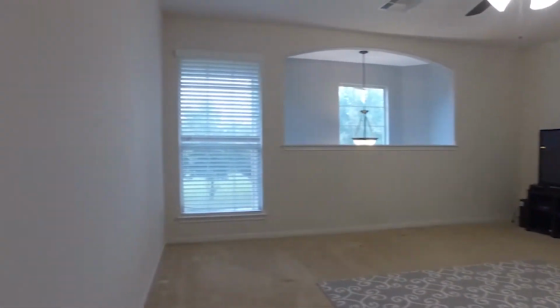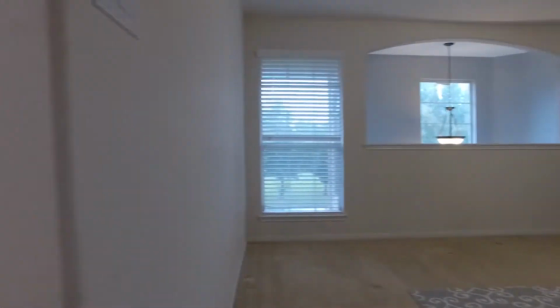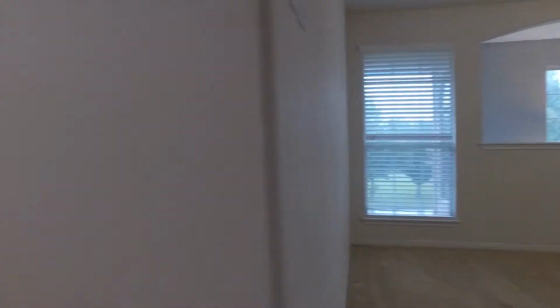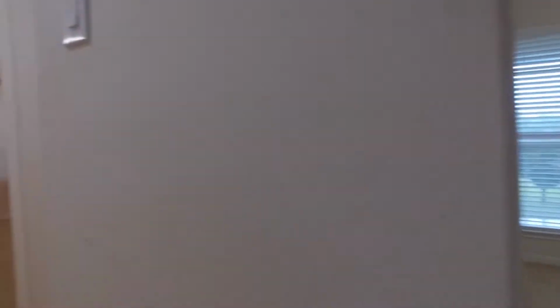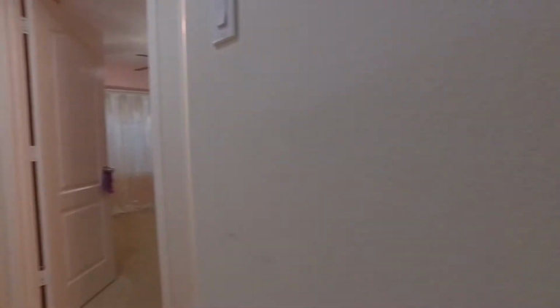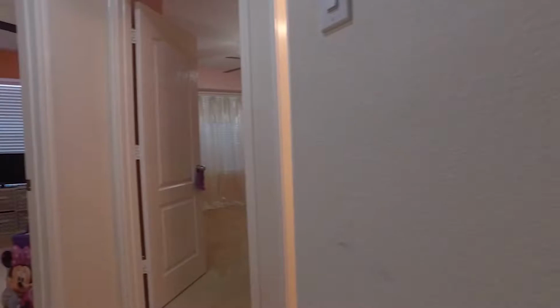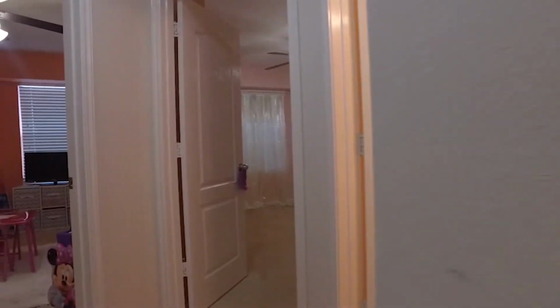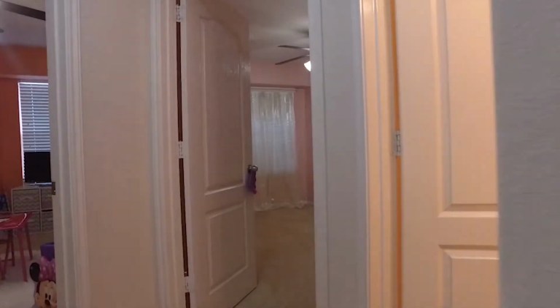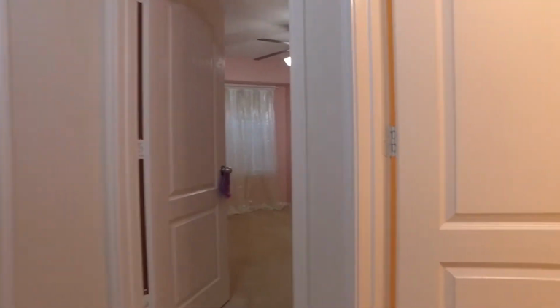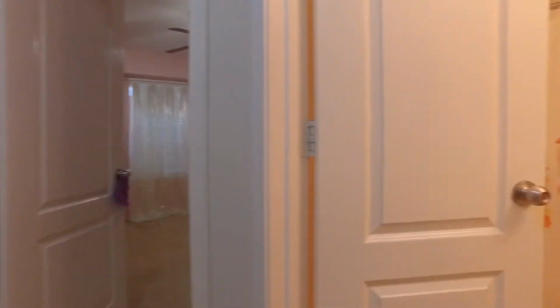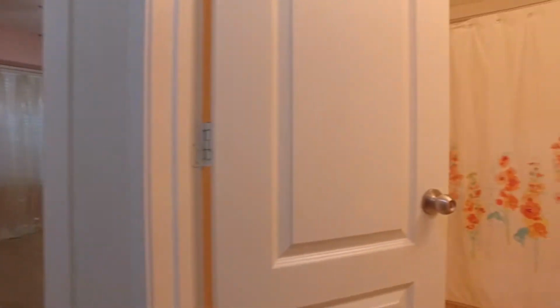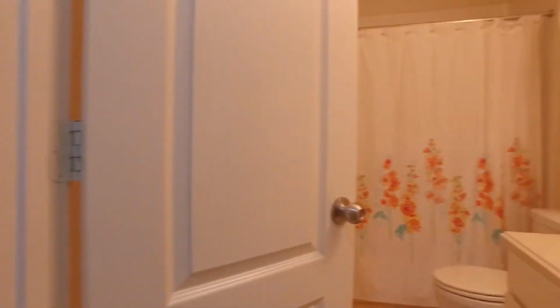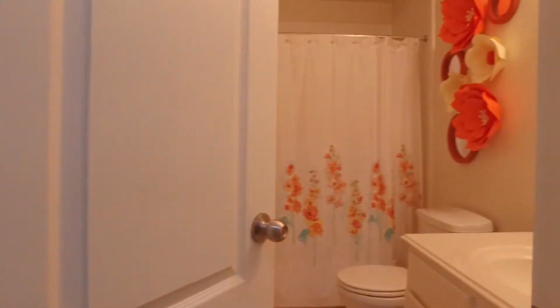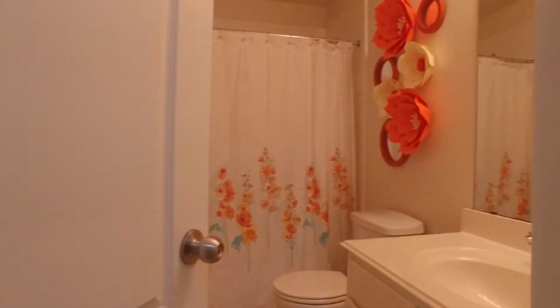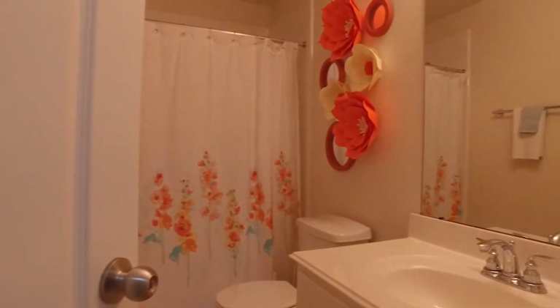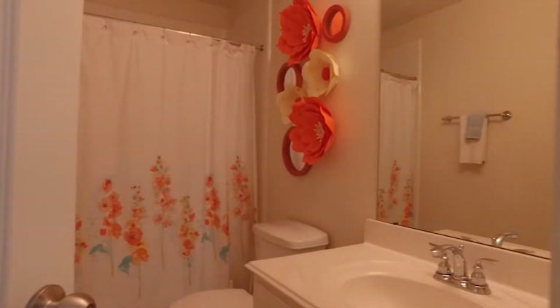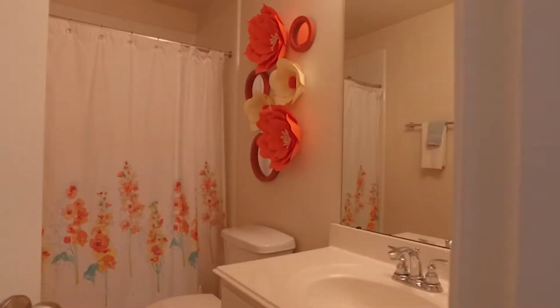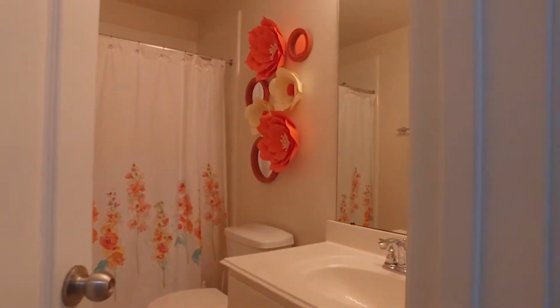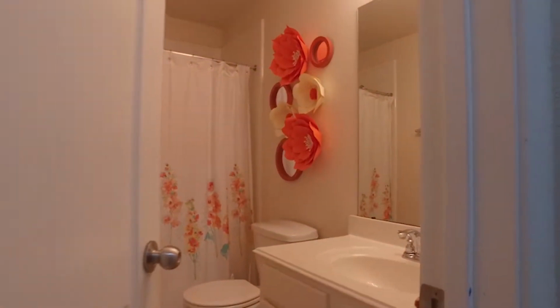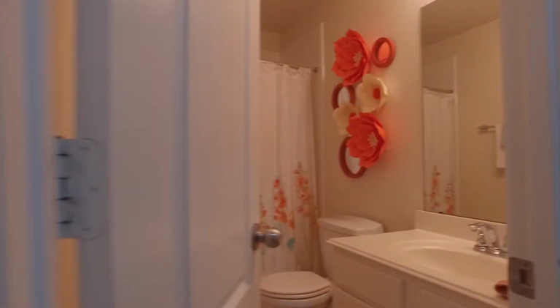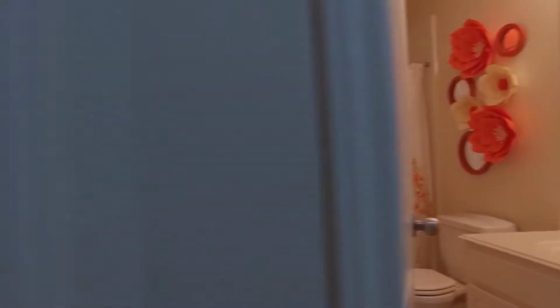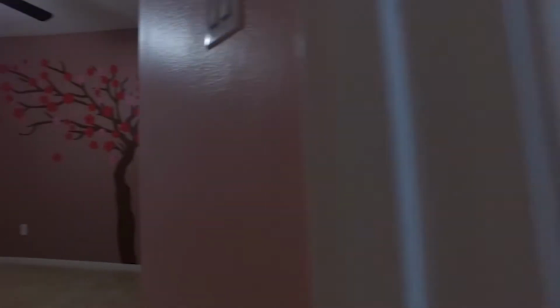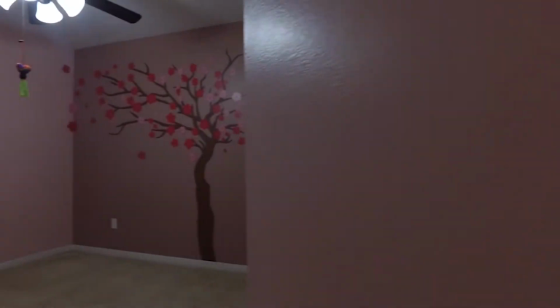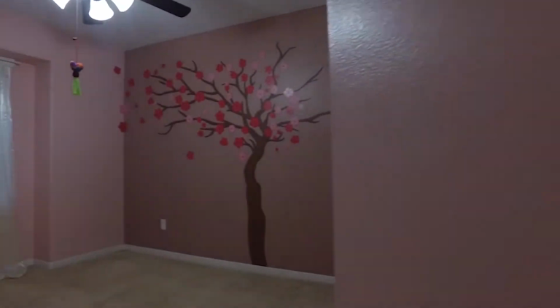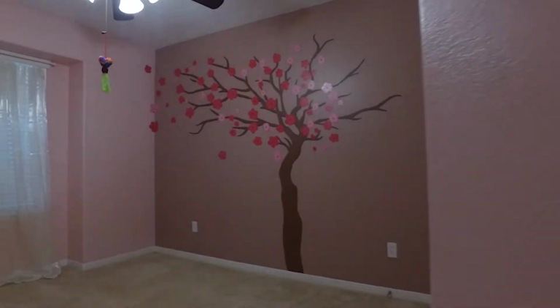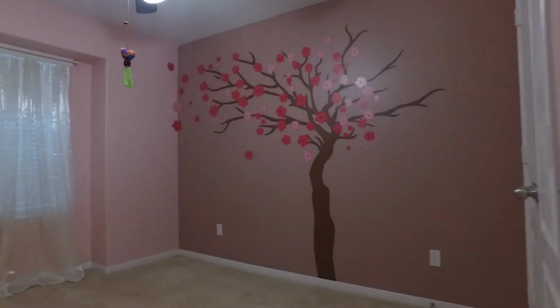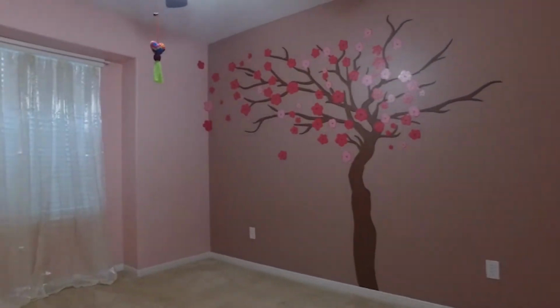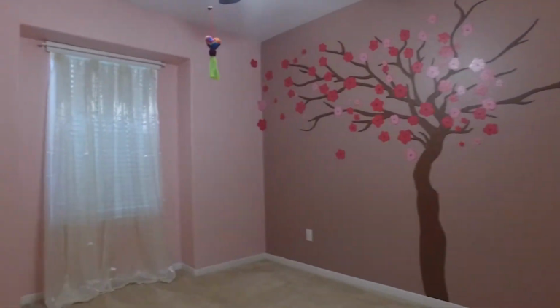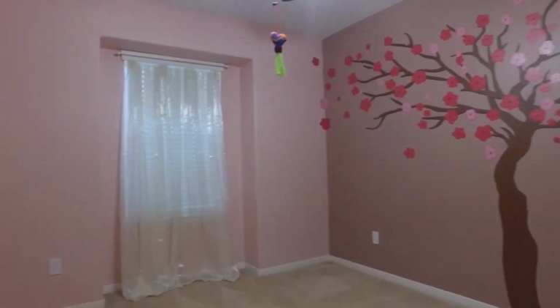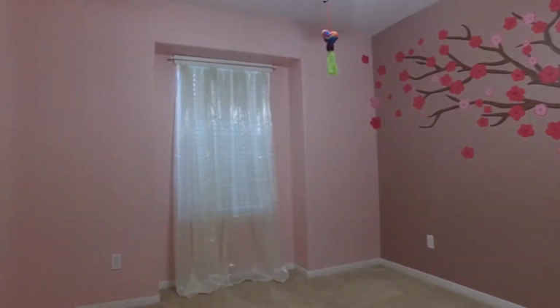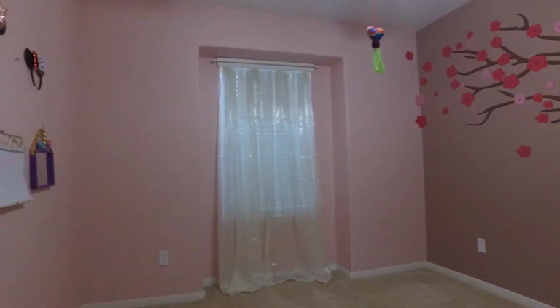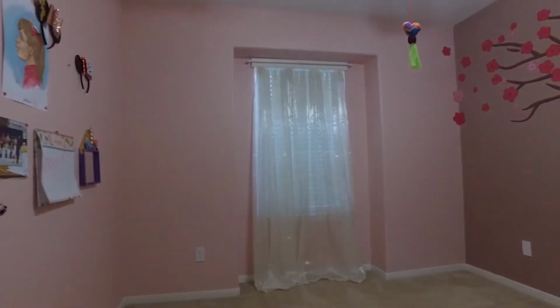You'll be pleasantly surprised when you go upstairs. It's the perfect place for the kids to have a playroom, a second living room, a game room, or a study space — the possibilities are endless.